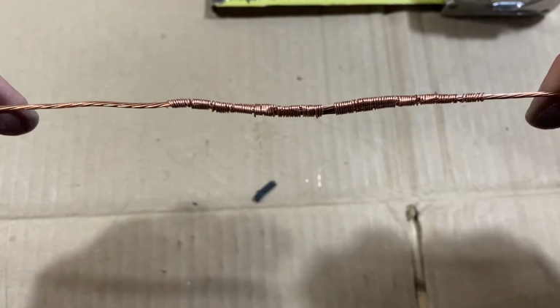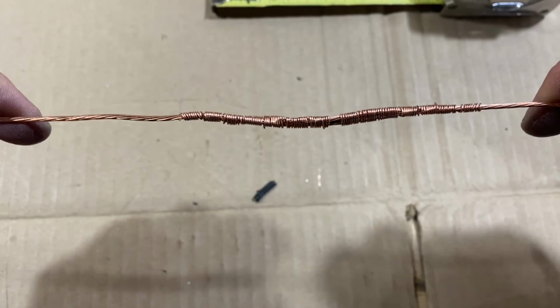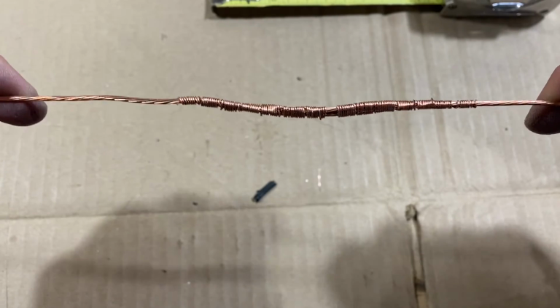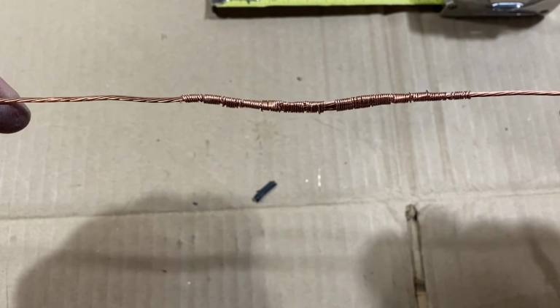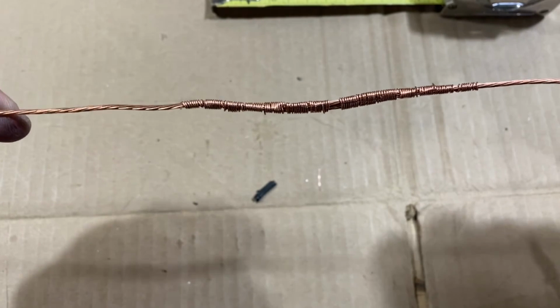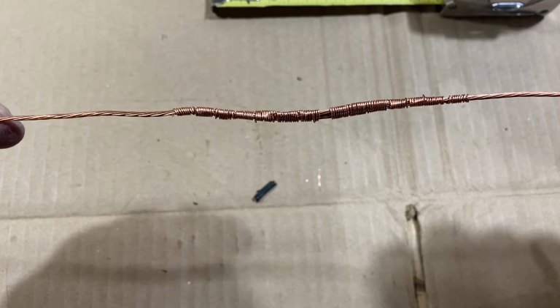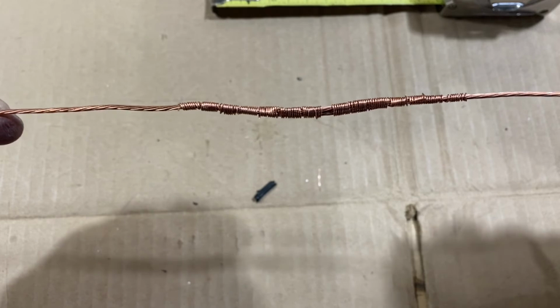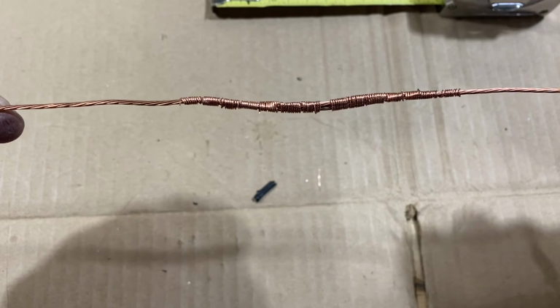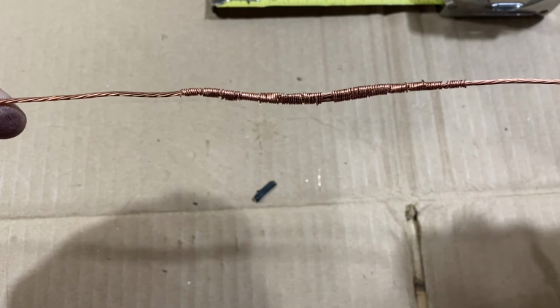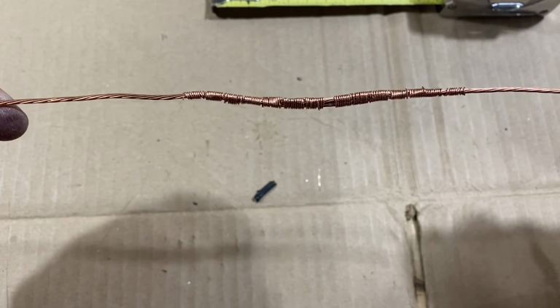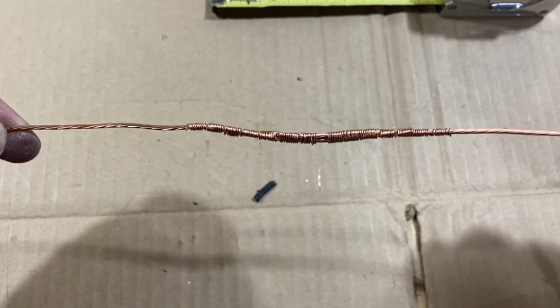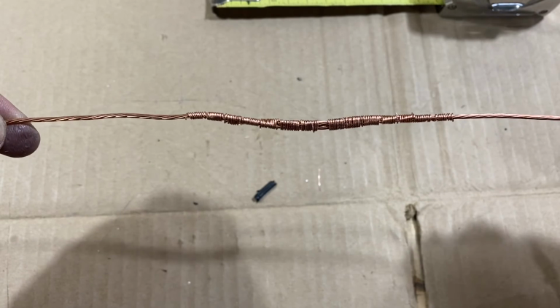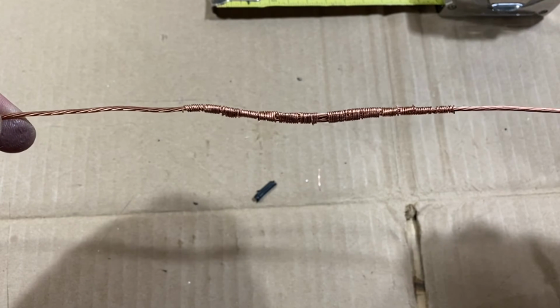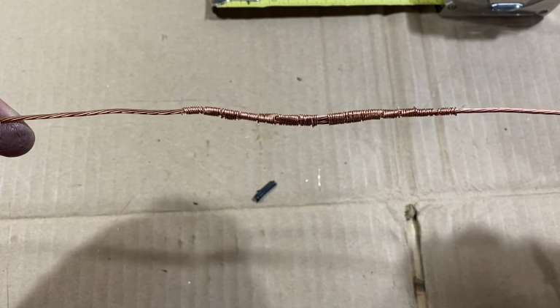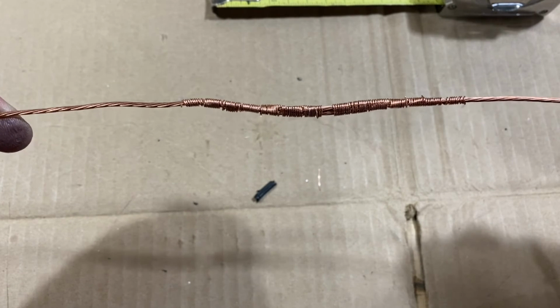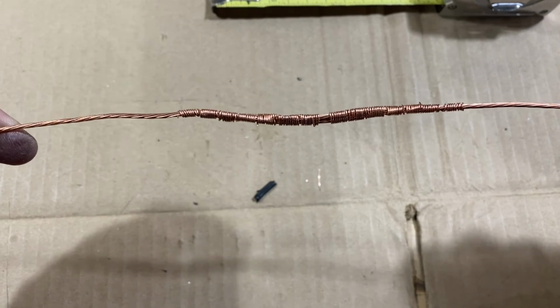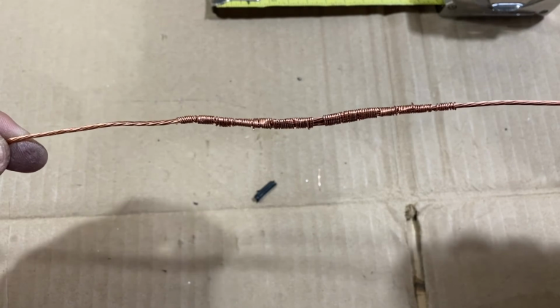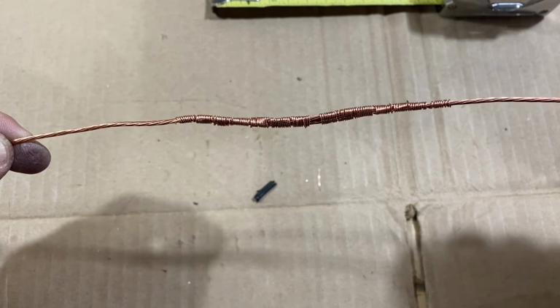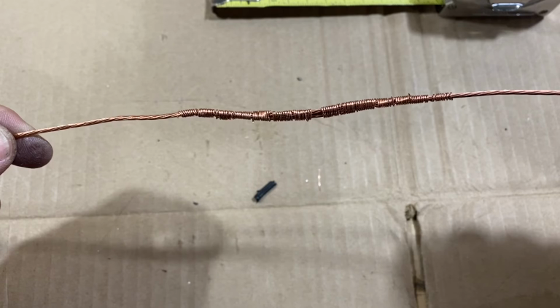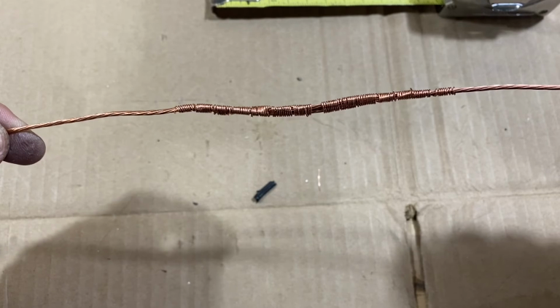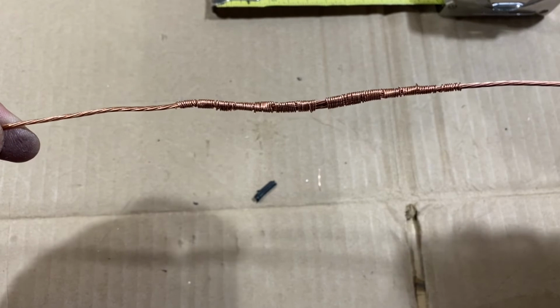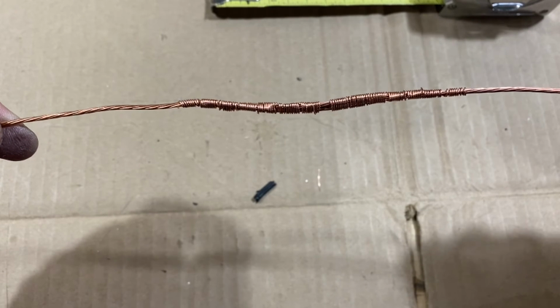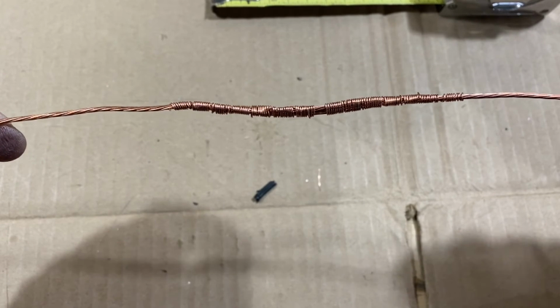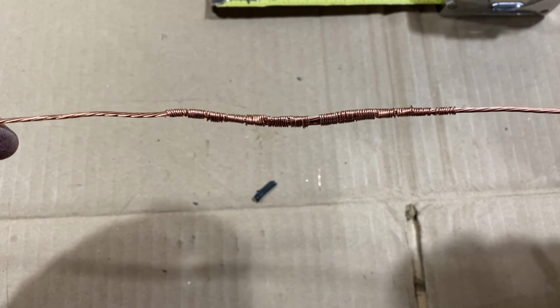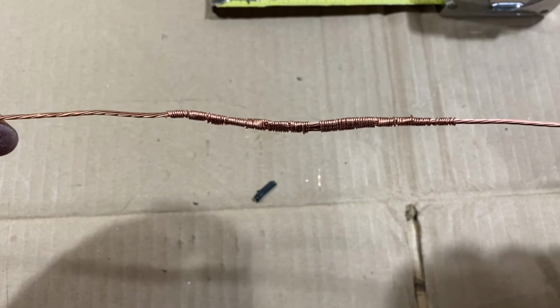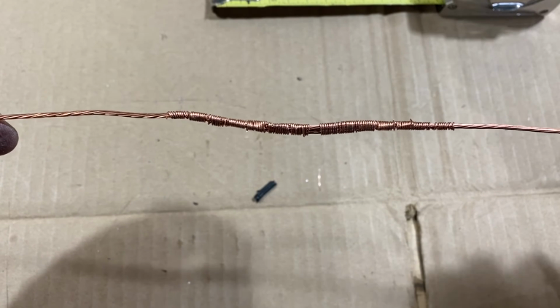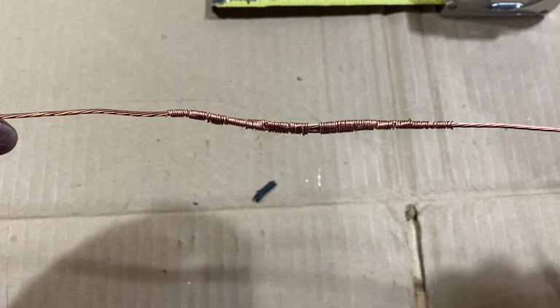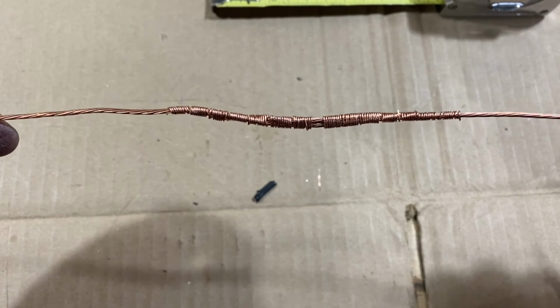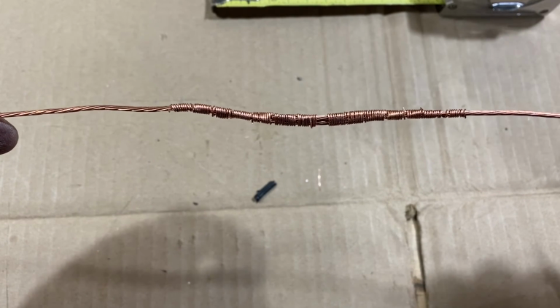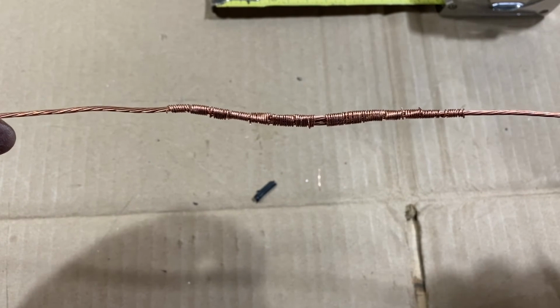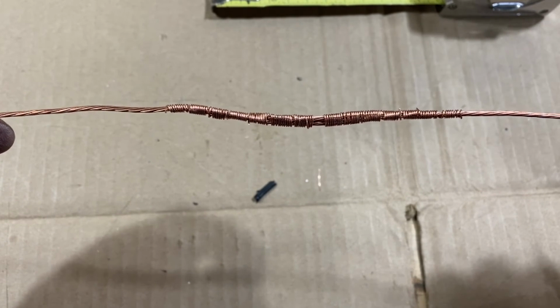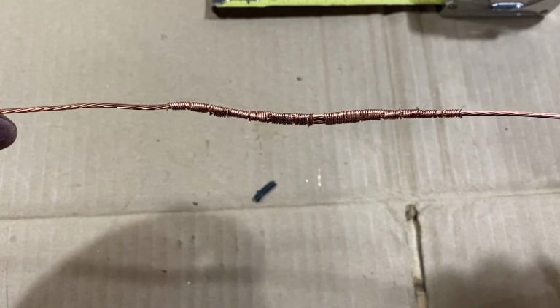Well, this ends the demonstration of wire connections and splicing. I hope you enjoyed it and thanks for watching. 73 everybody — have a great ham radio adventure.